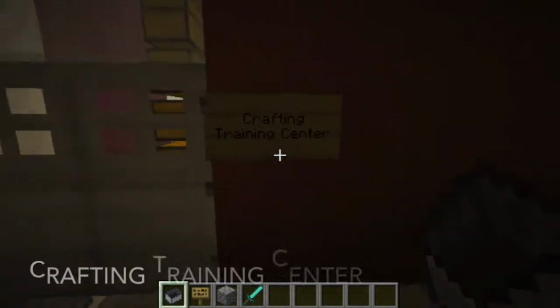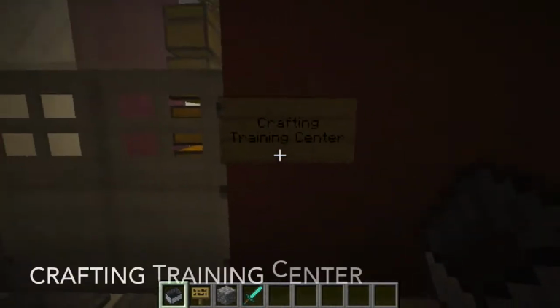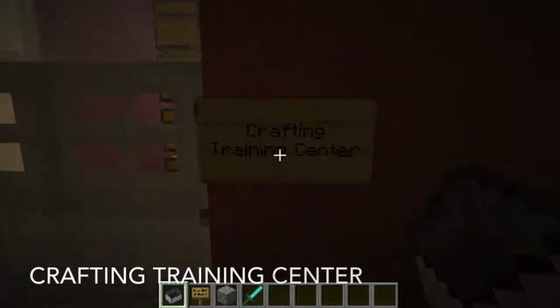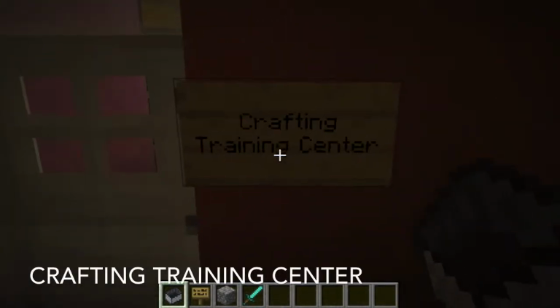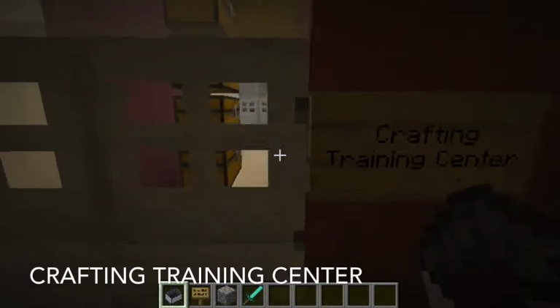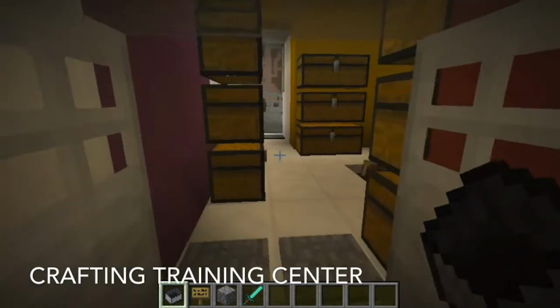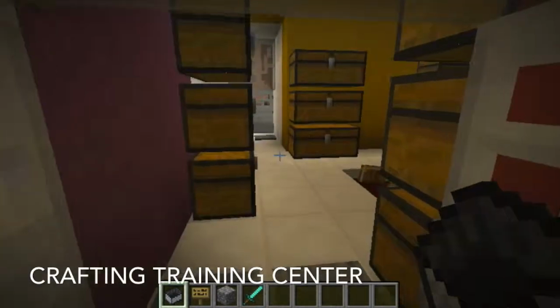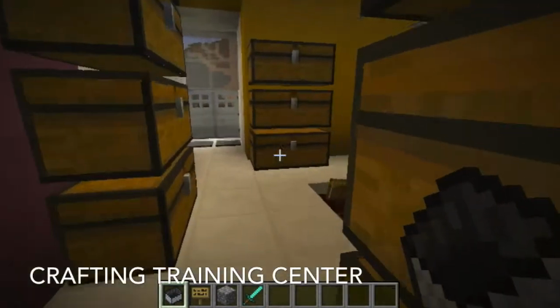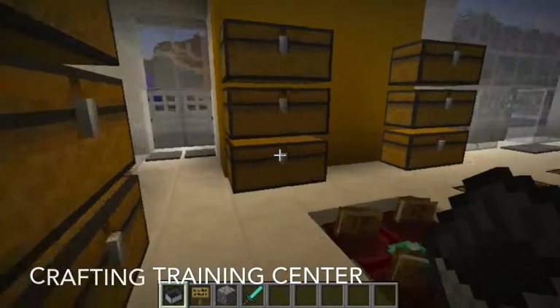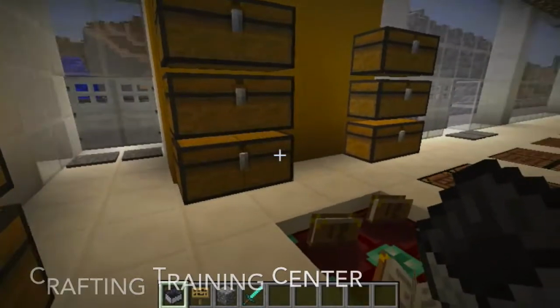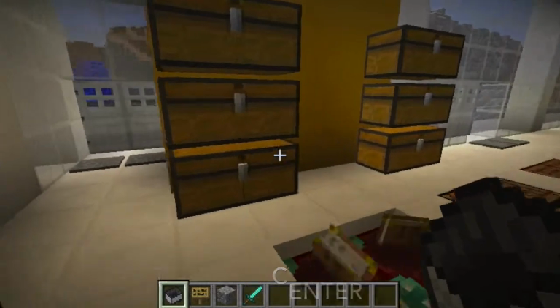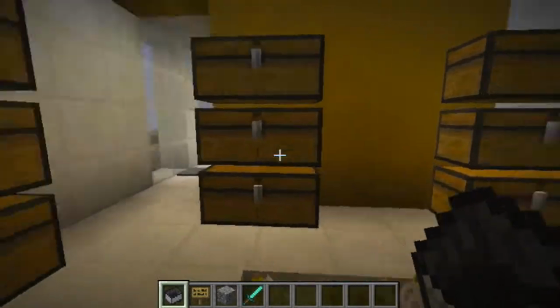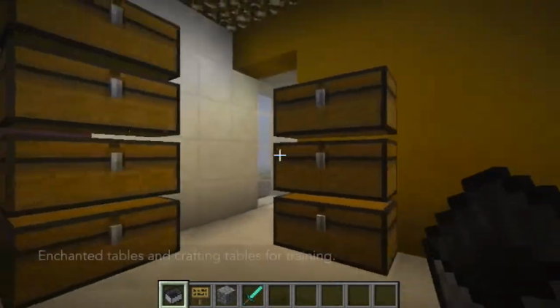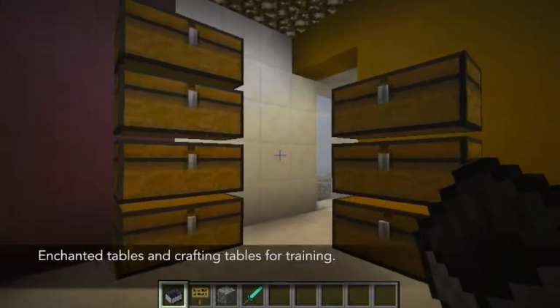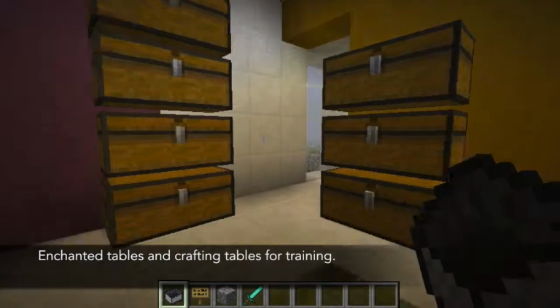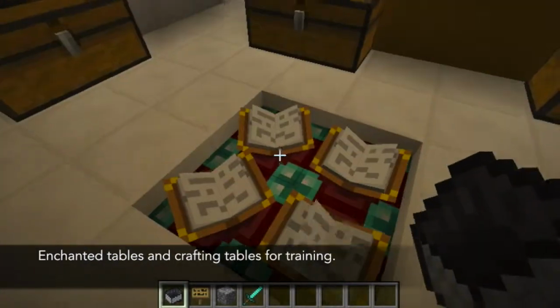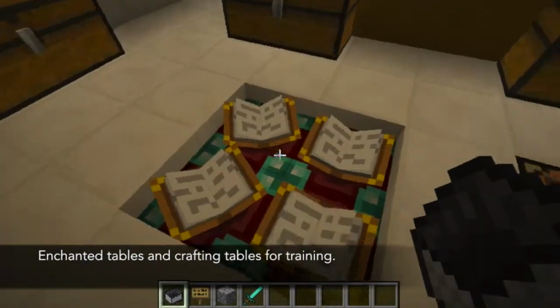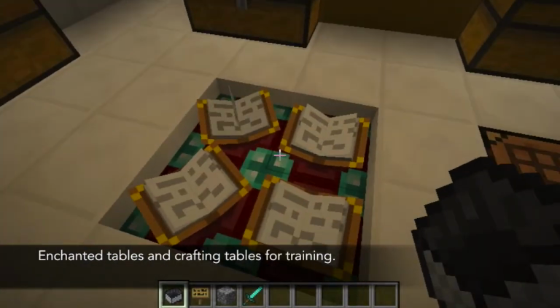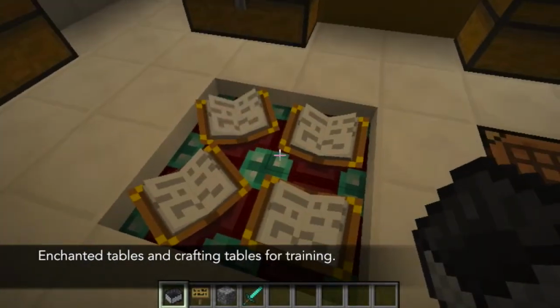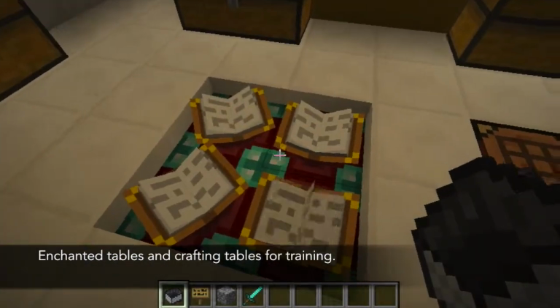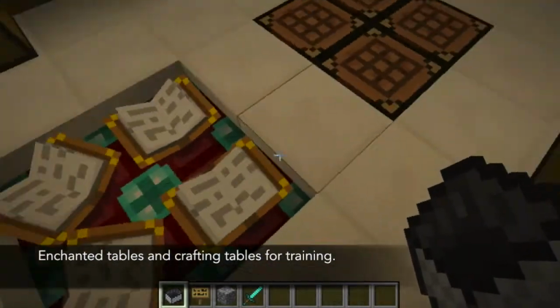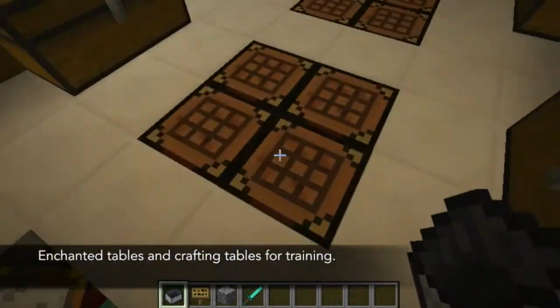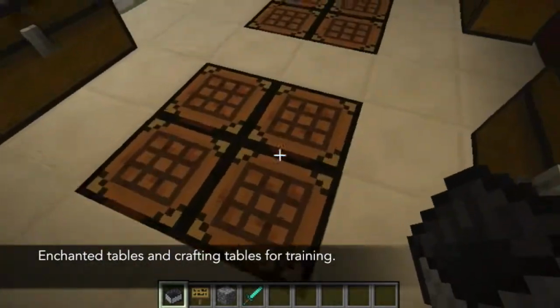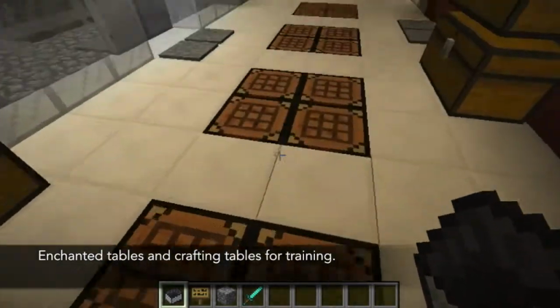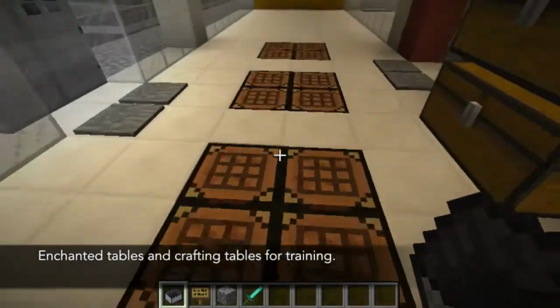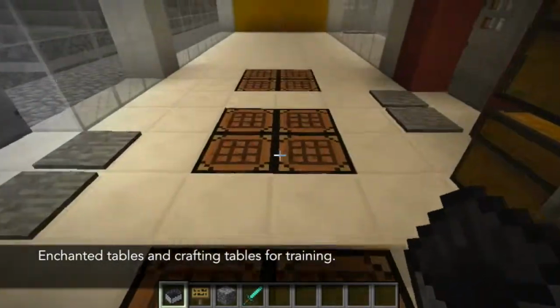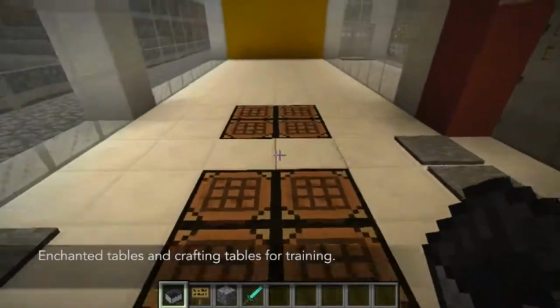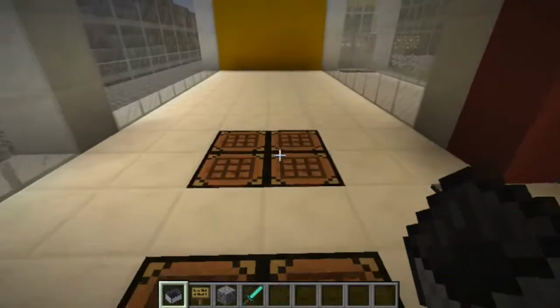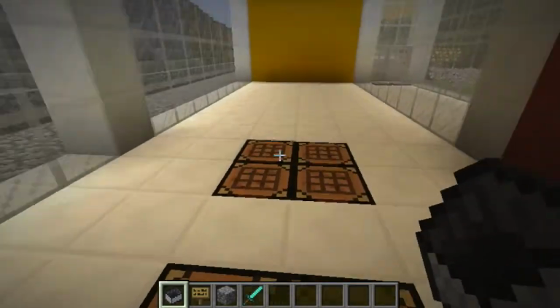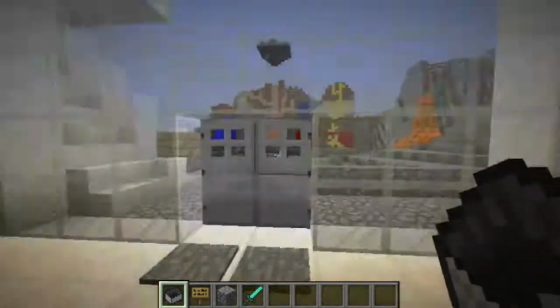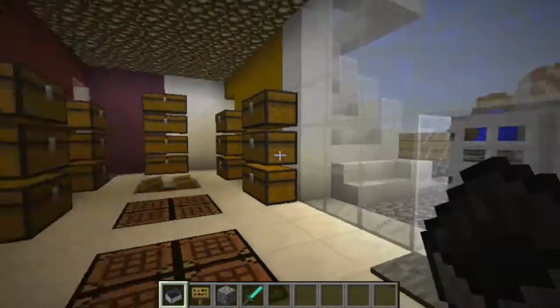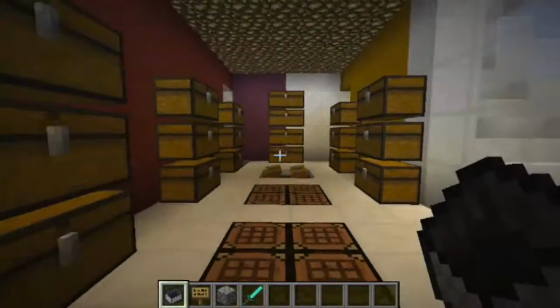Now onto the crafting training center, which I believe is the most important room. You have enchanted tables and the basic crafting tables where teachers can practice creating weapons, tools, and other items.